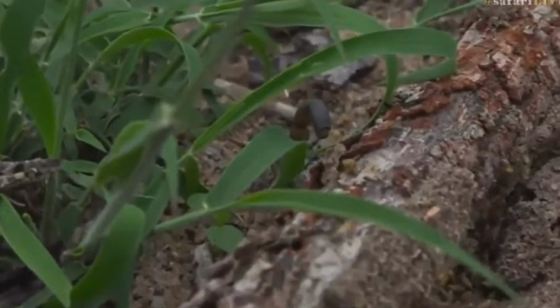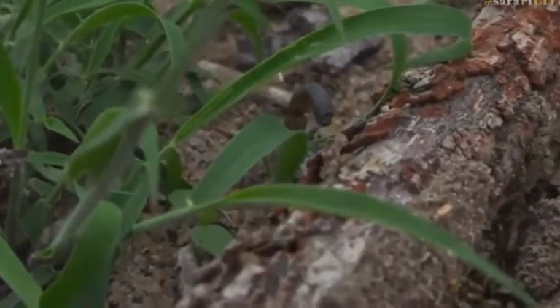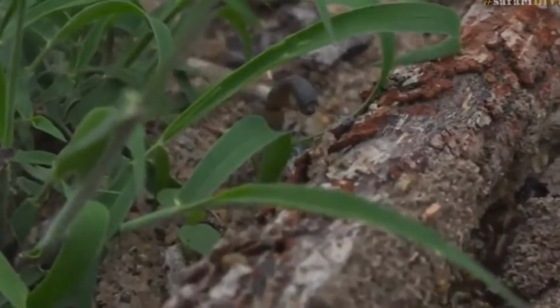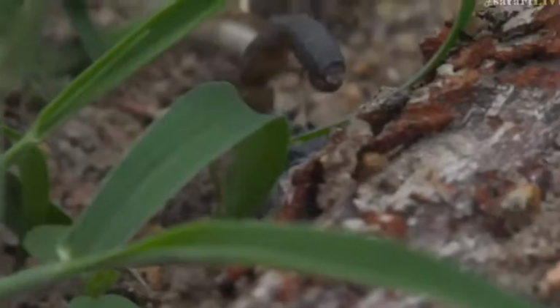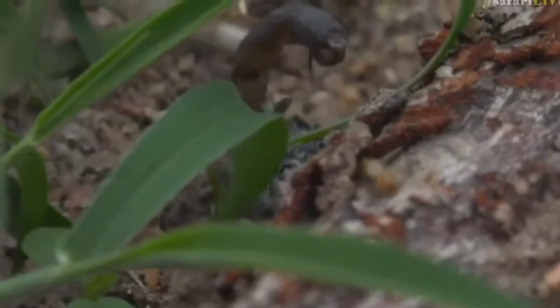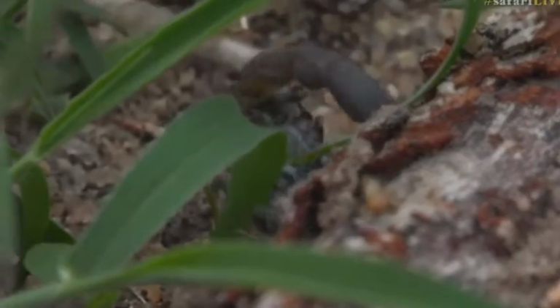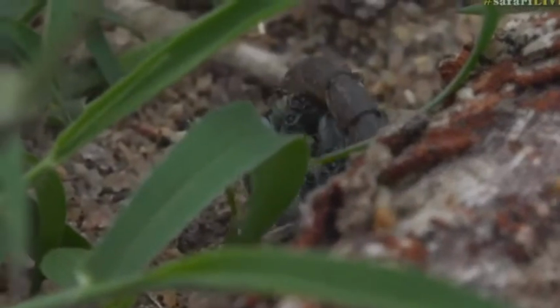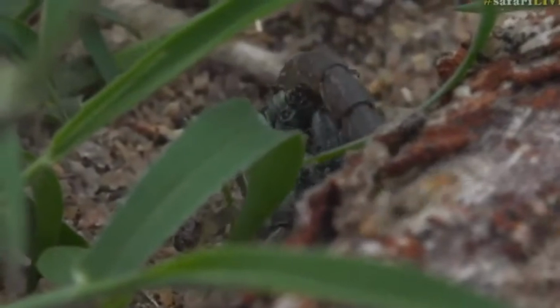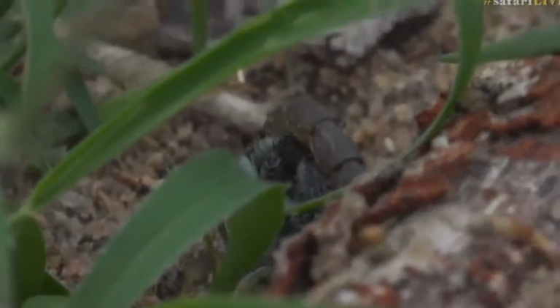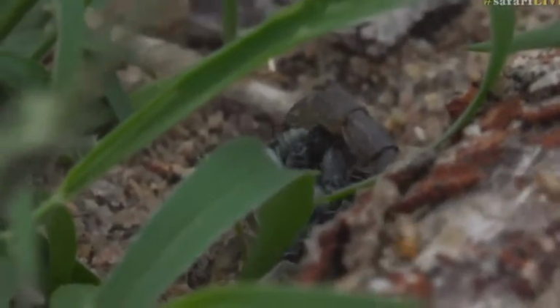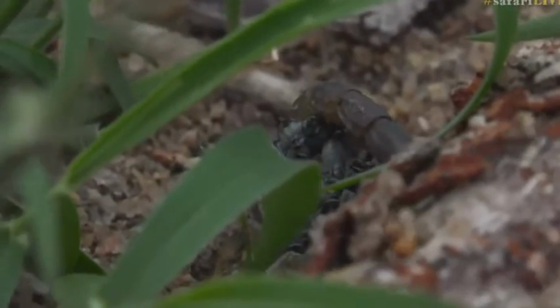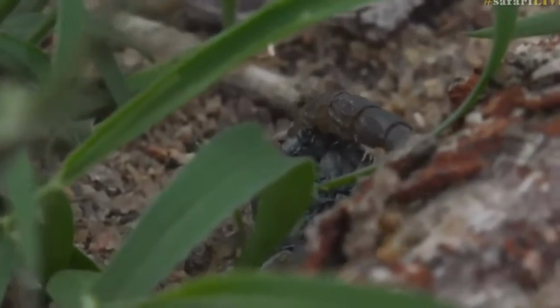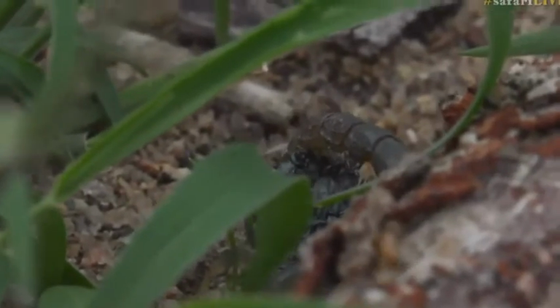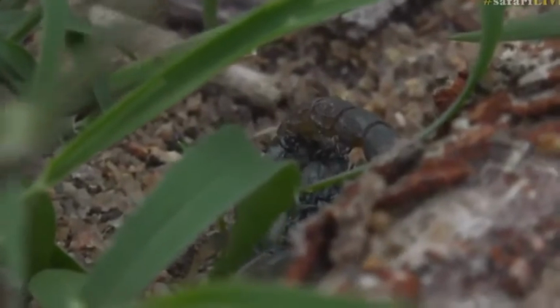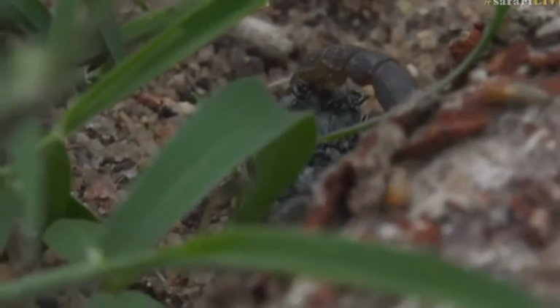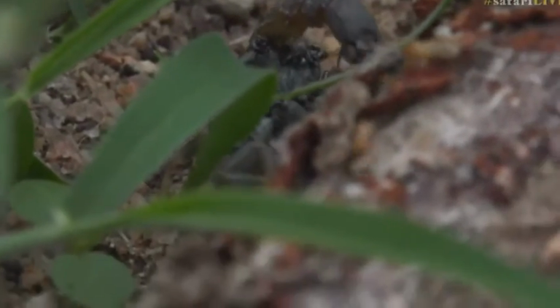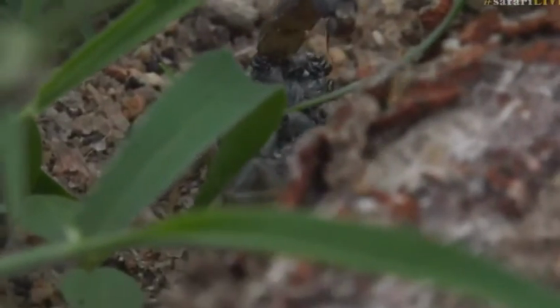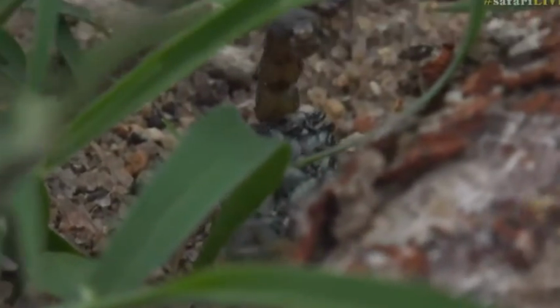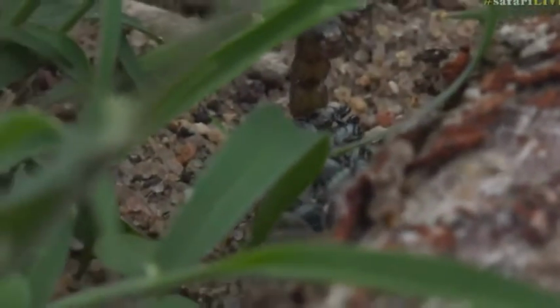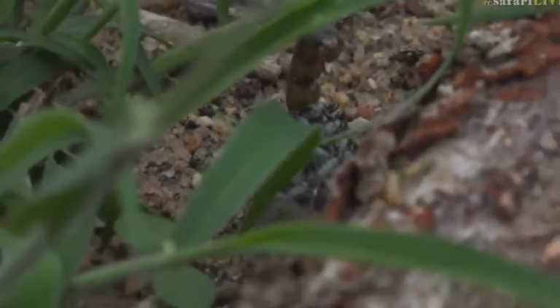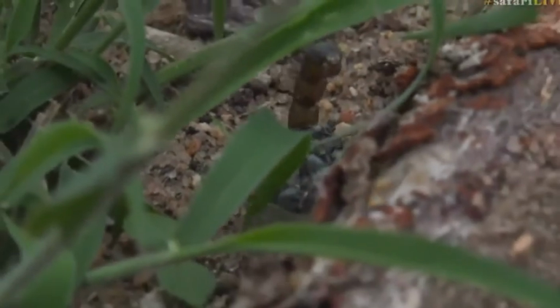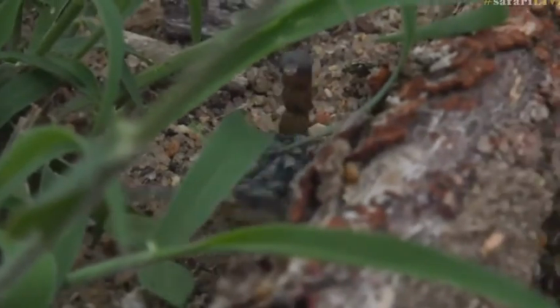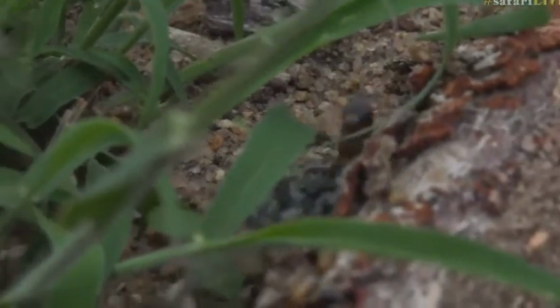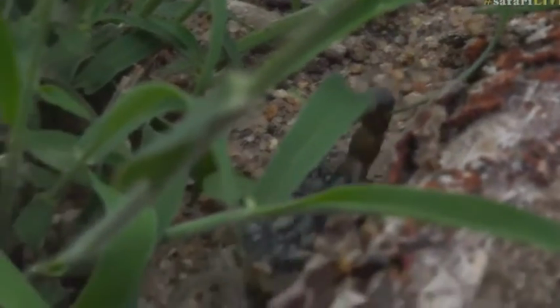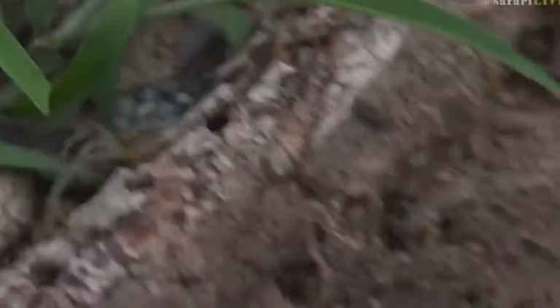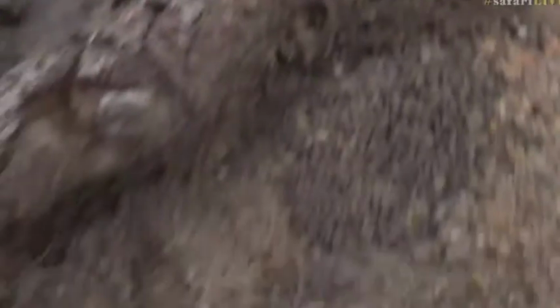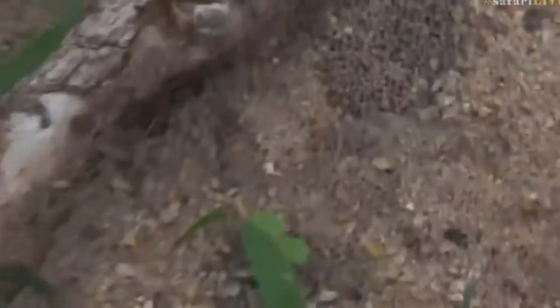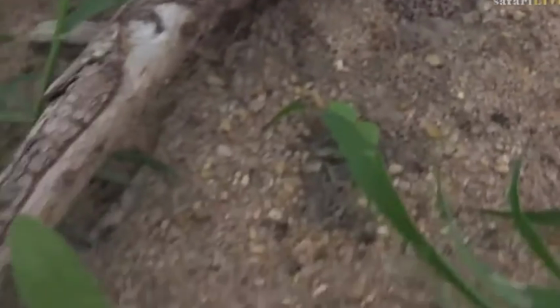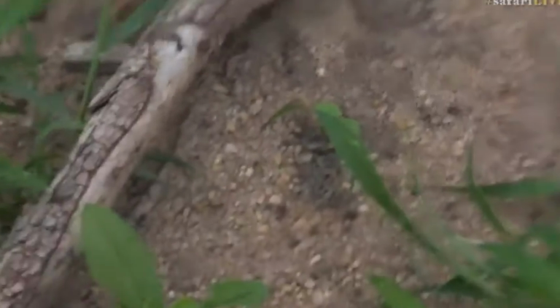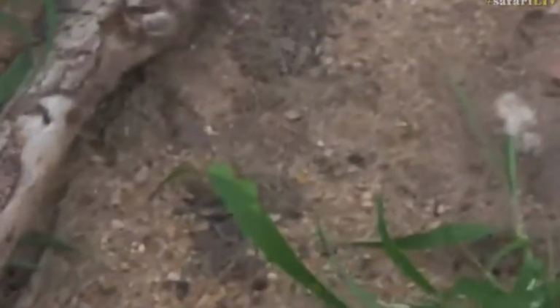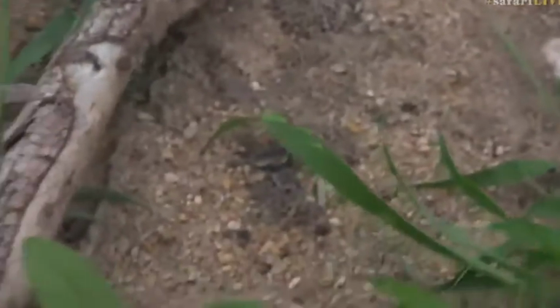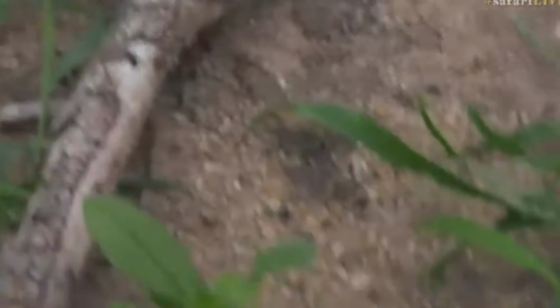Is she attacking the termite? She is — she's just stung a termite and it's in her pincers. Wow! She's let it go now. I think it was a soldier termite who annoyed her.